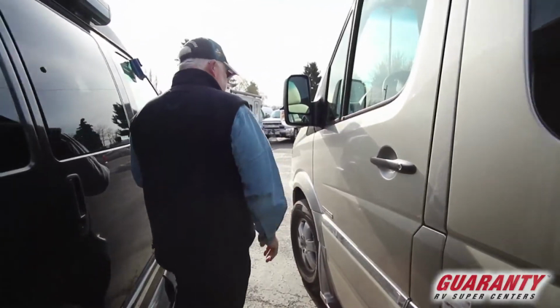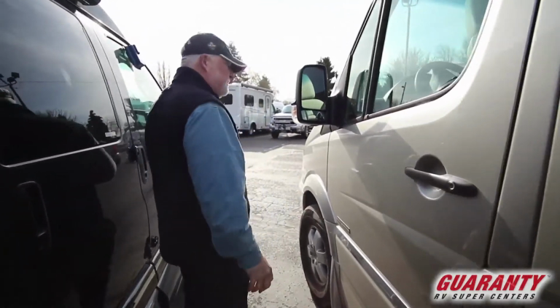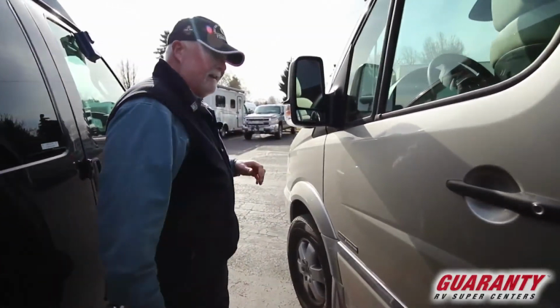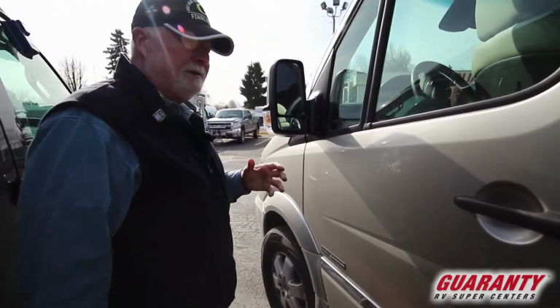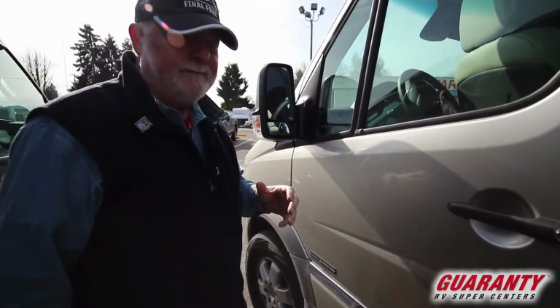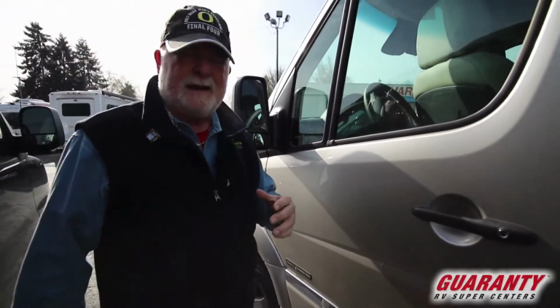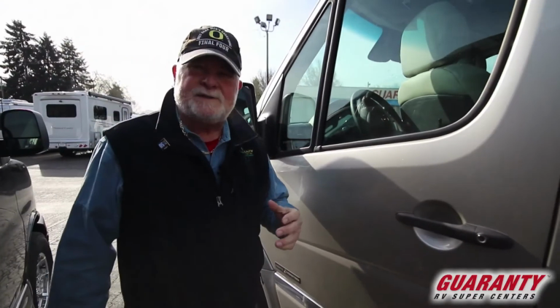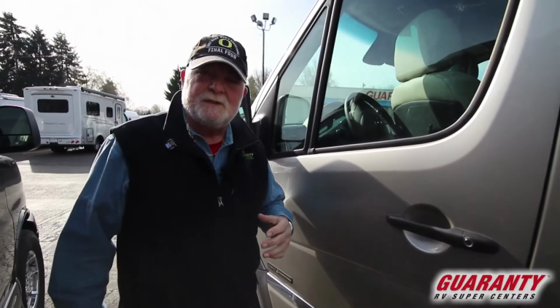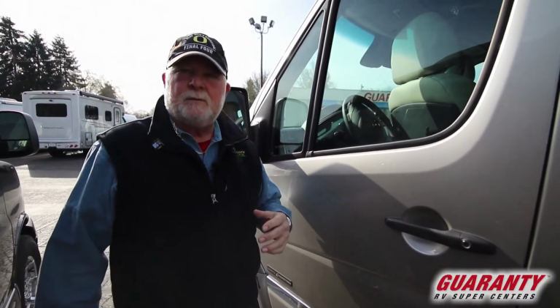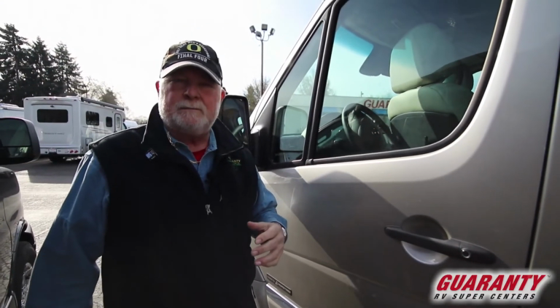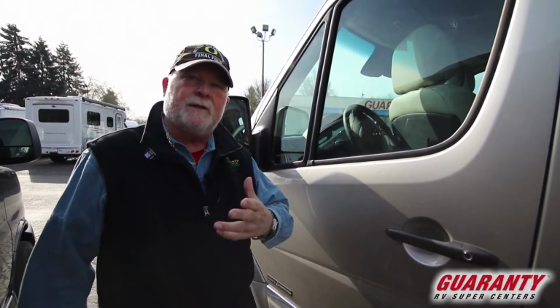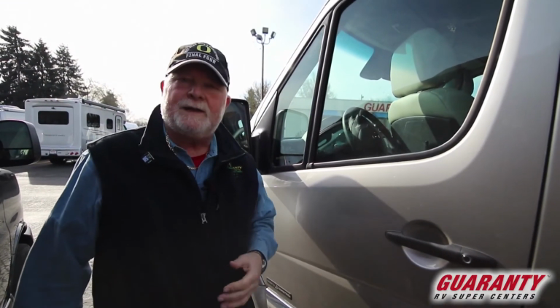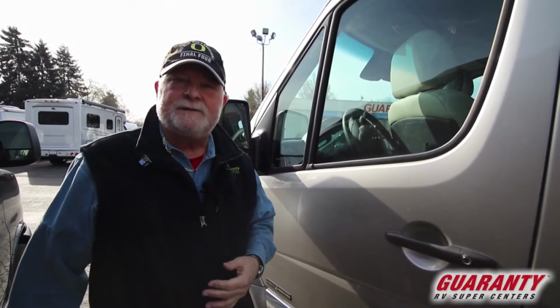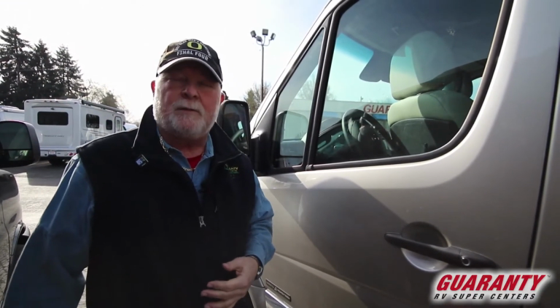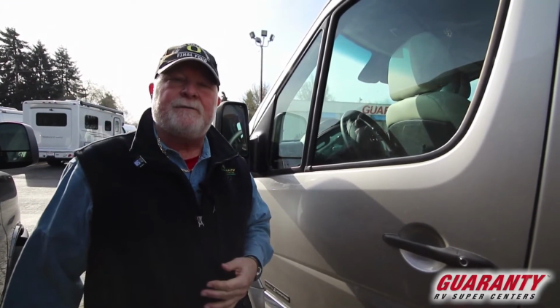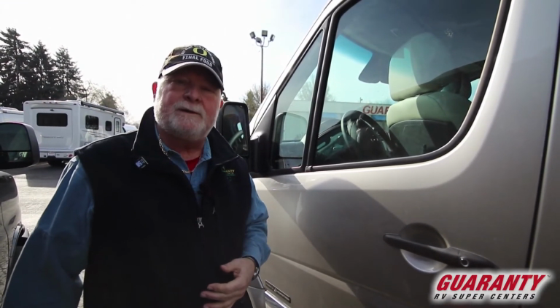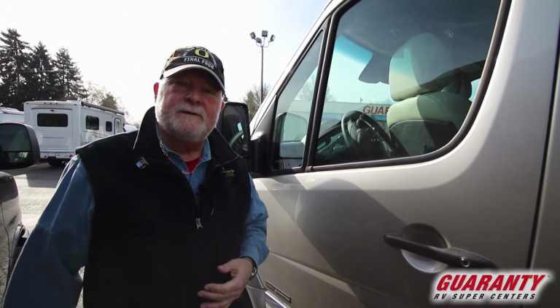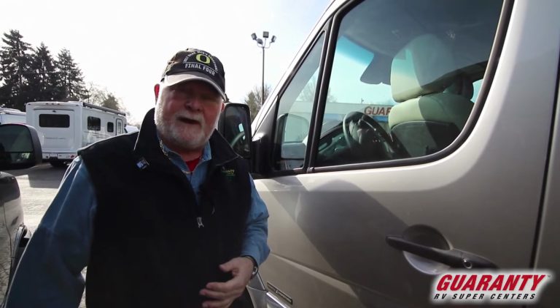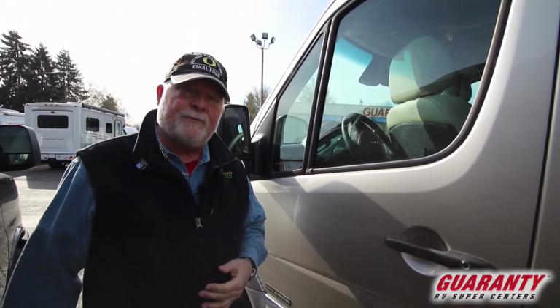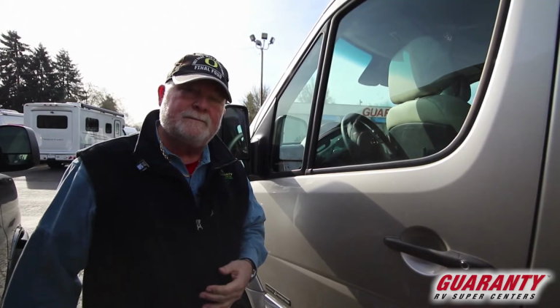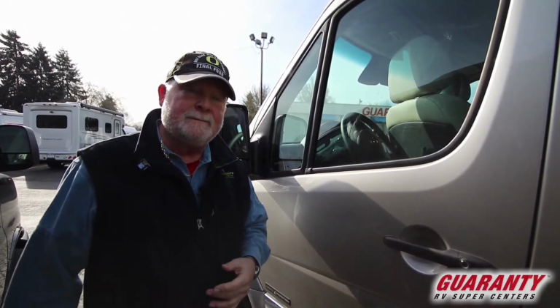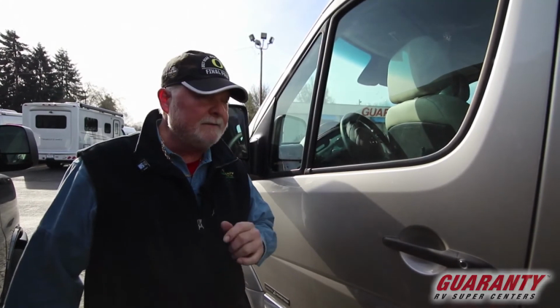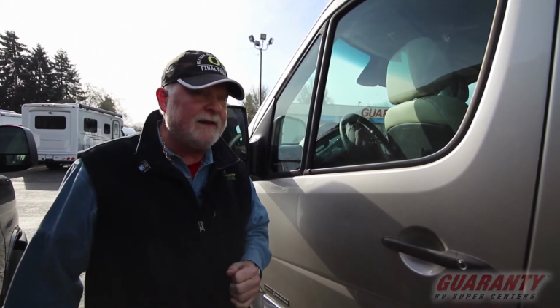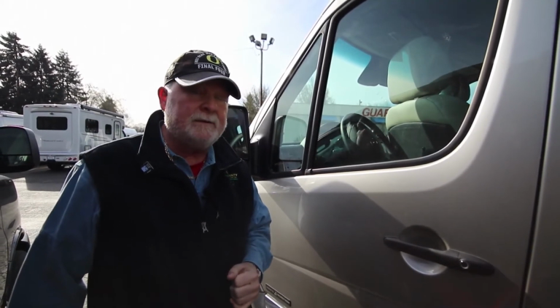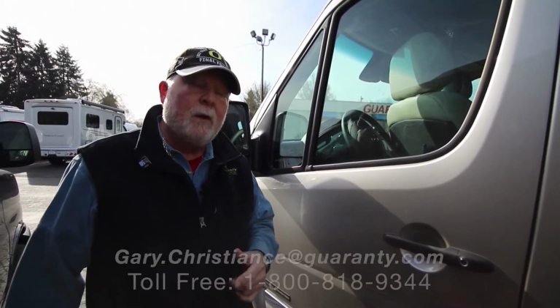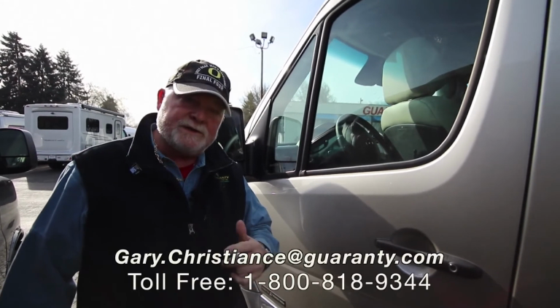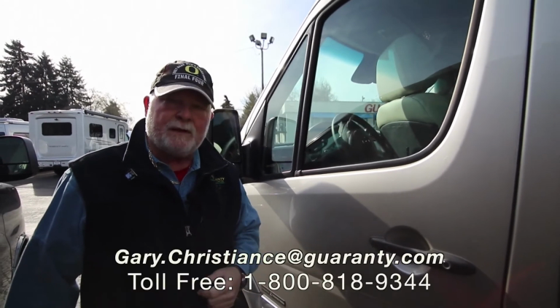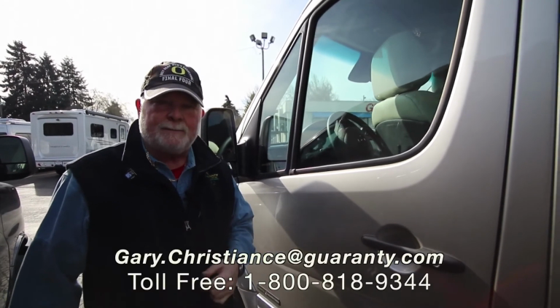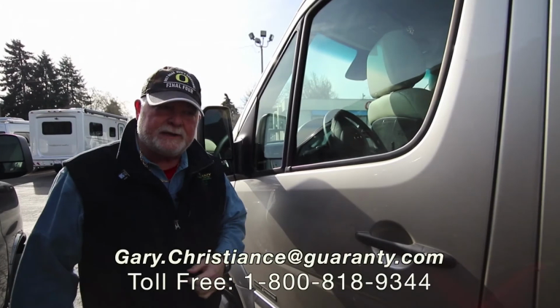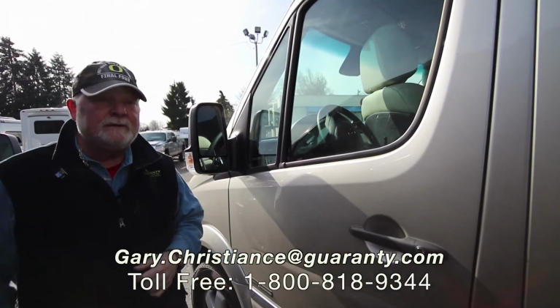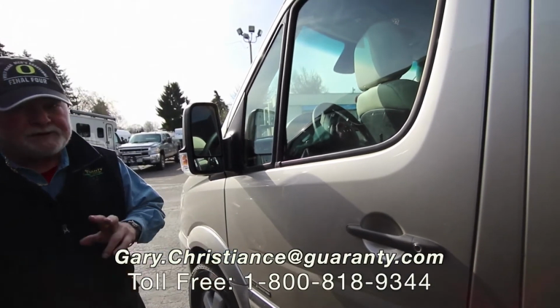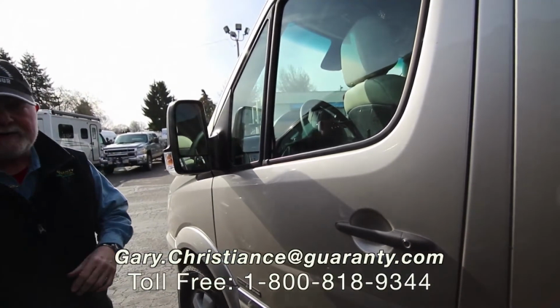Nice unit and I'm sure you have a couple of questions. You can call me direct at 541-554-9581 or use the email at the bottom of the screen. Appreciate your interest.